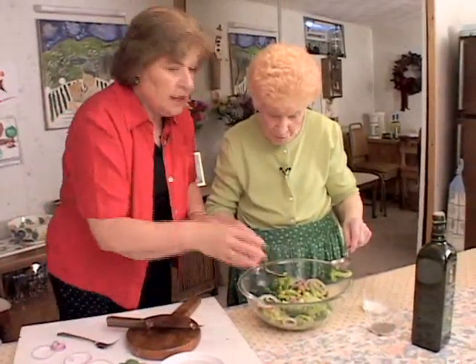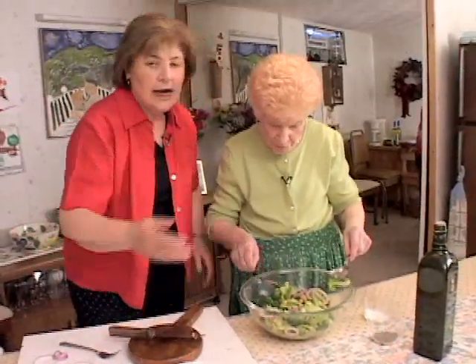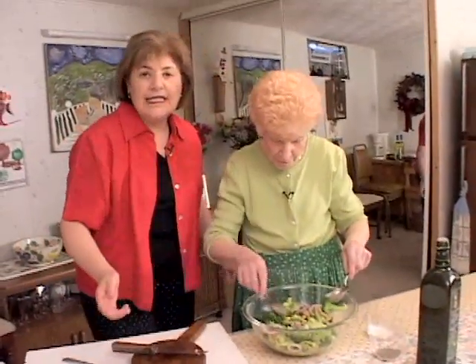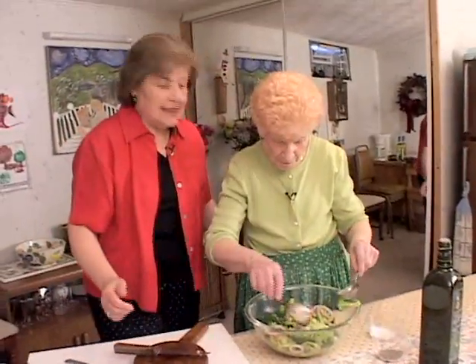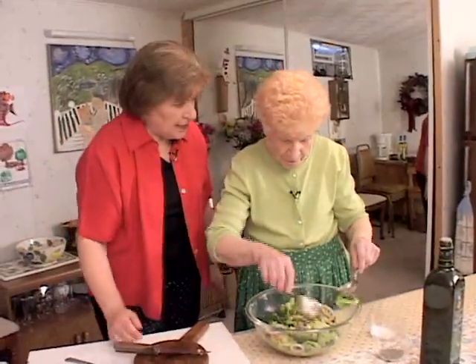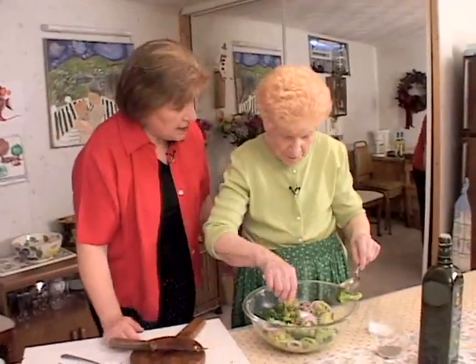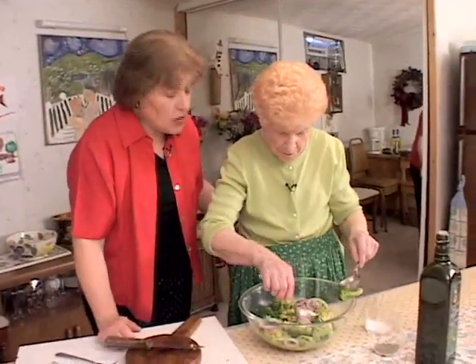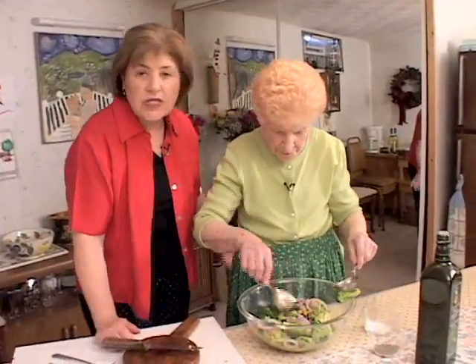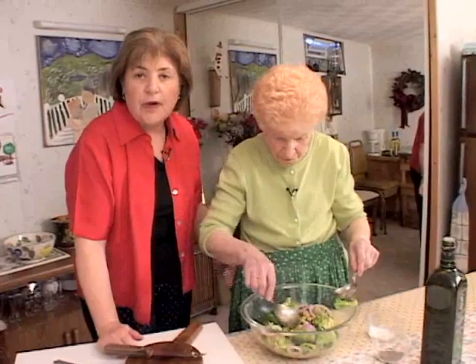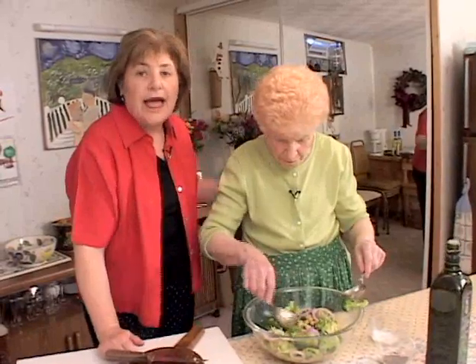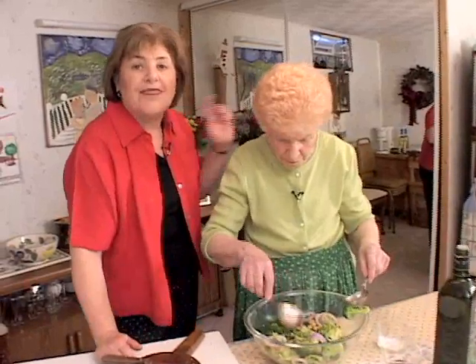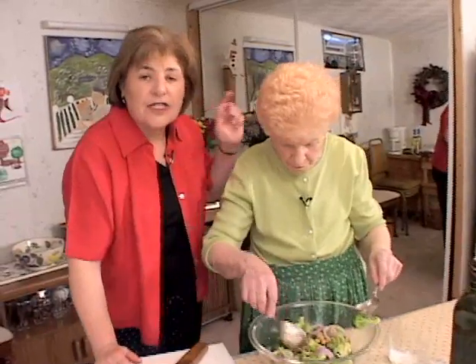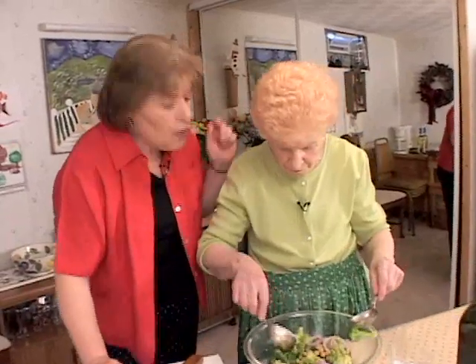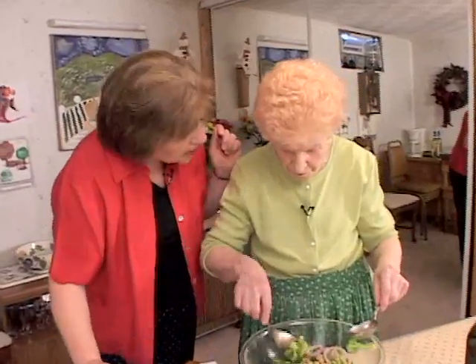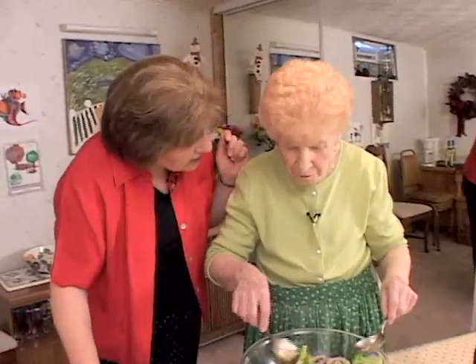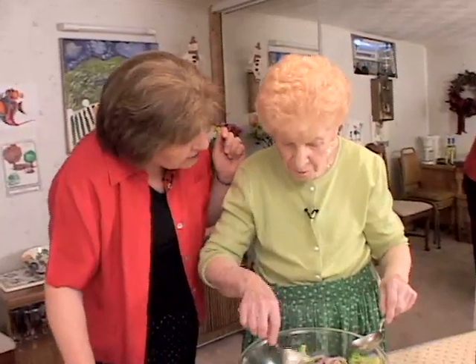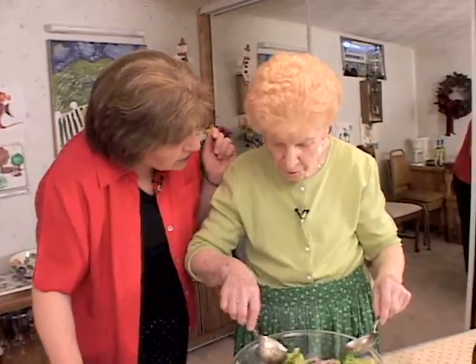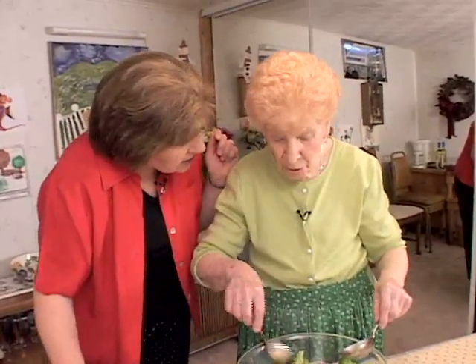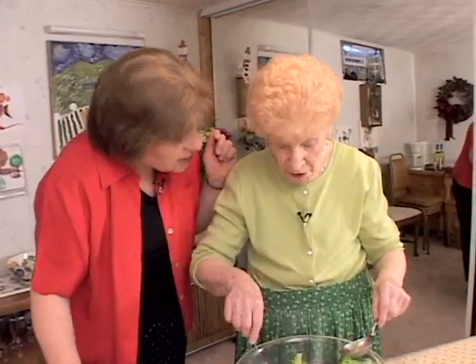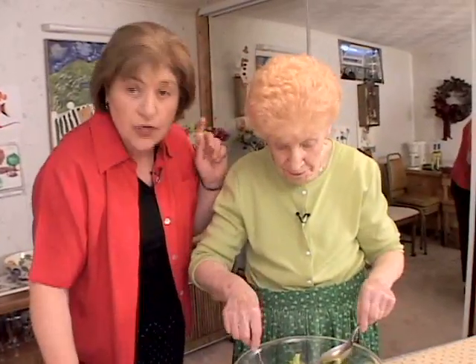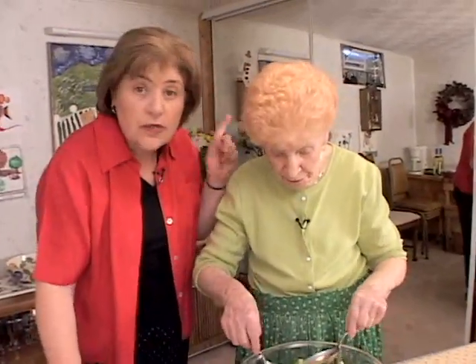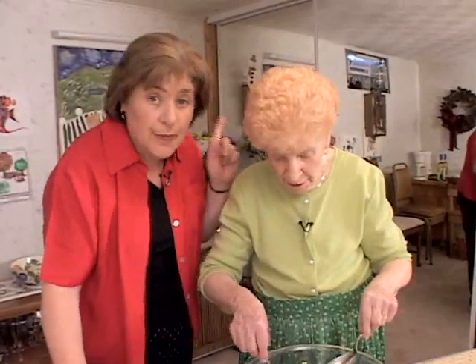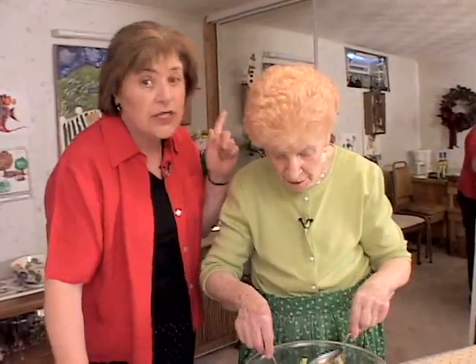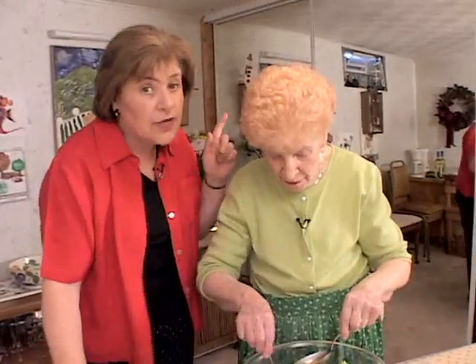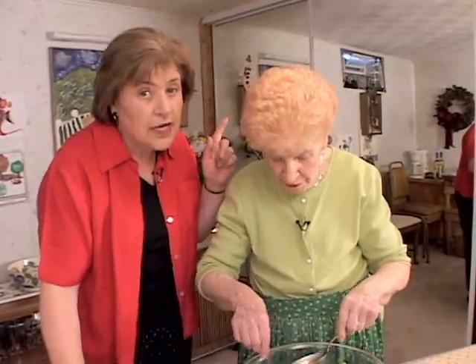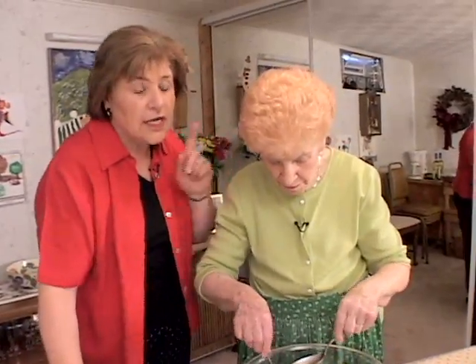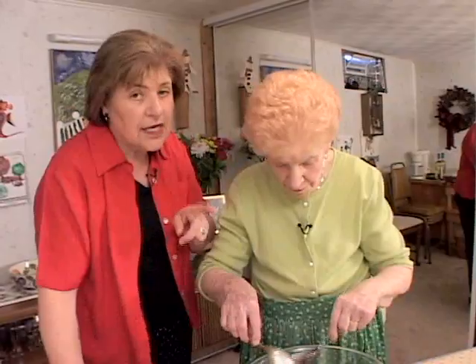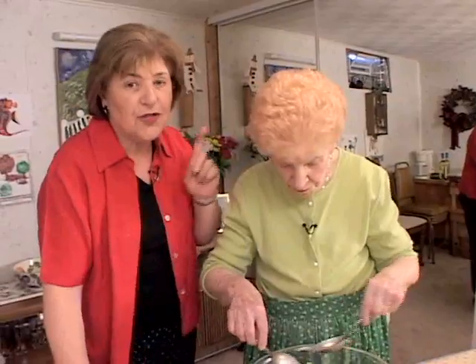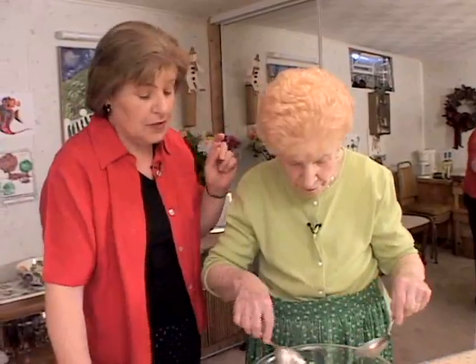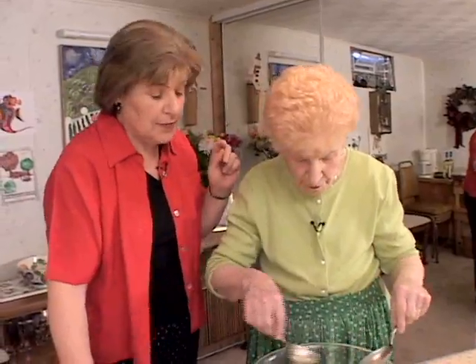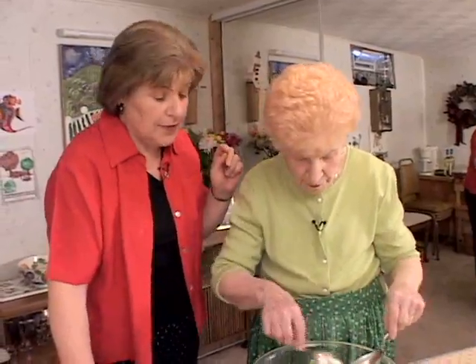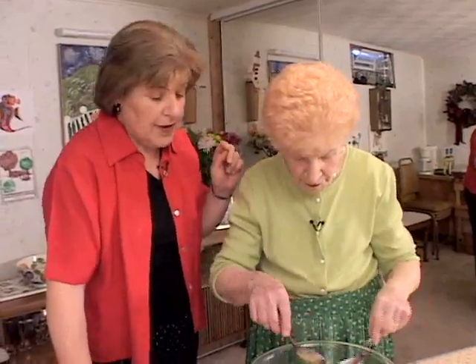Look at how easy this is — it's so simple. But that's the whole point of Italian food, isn't it? Use the best ingredients and keep the treatment simple. That's the whole point of Italian food.